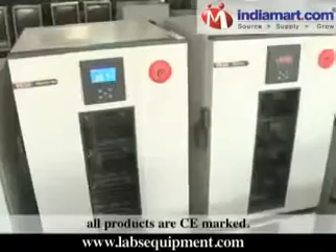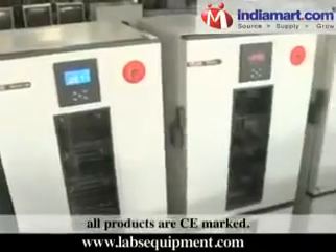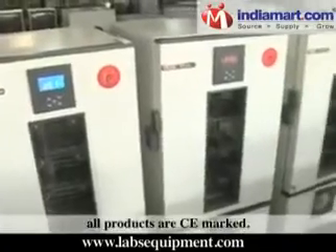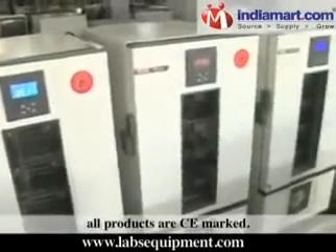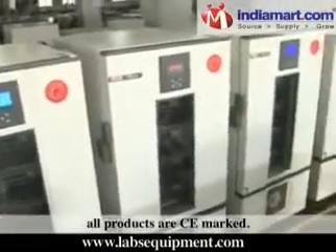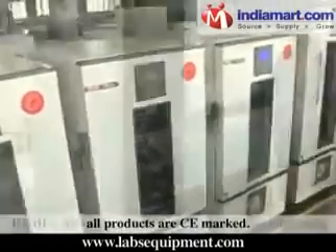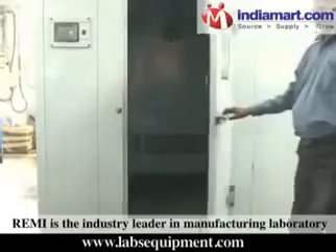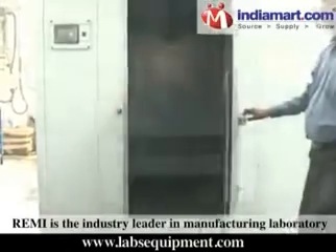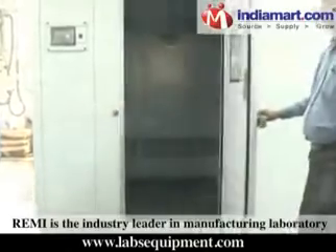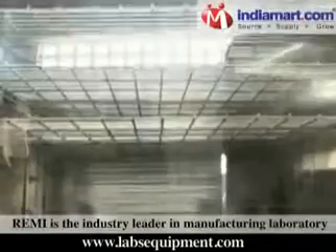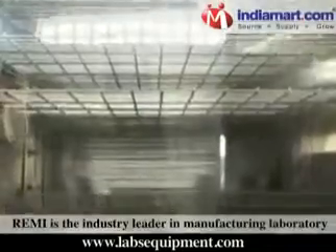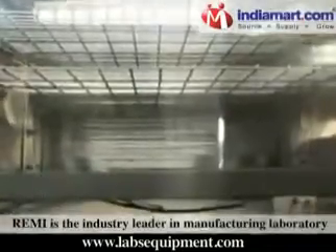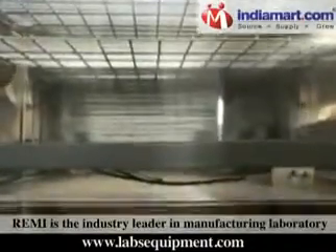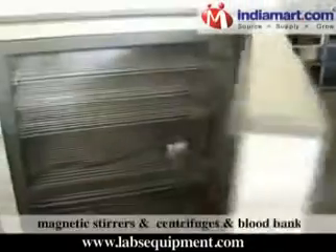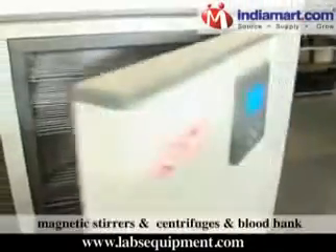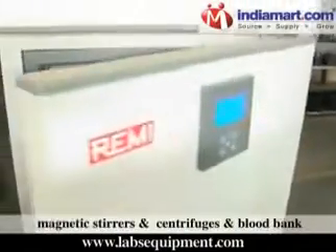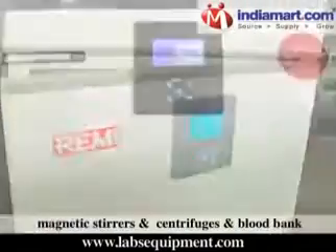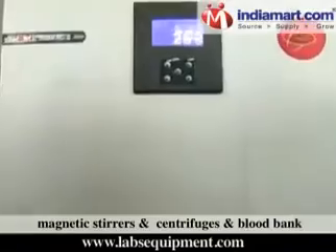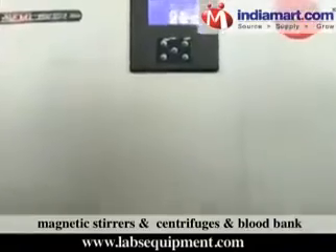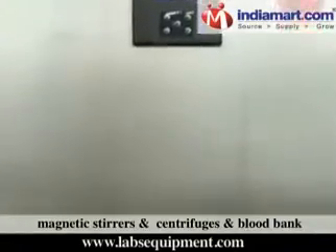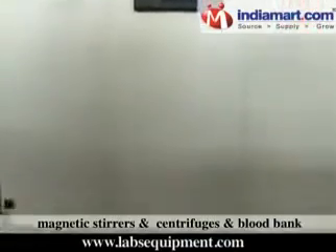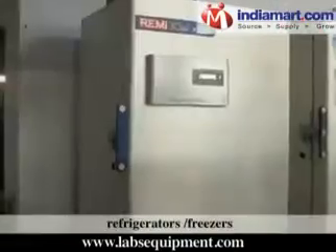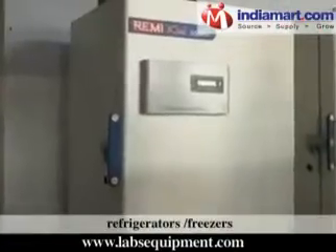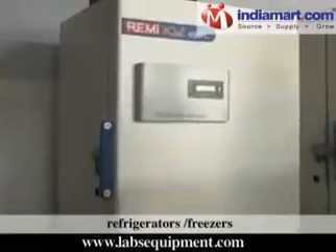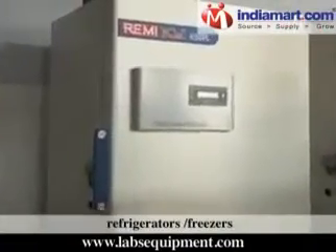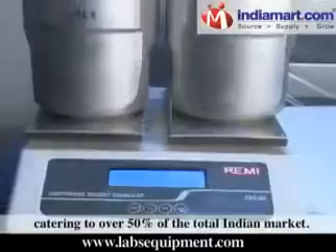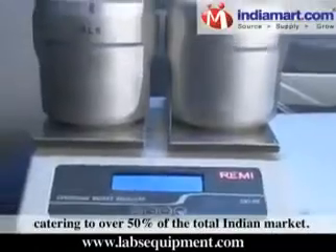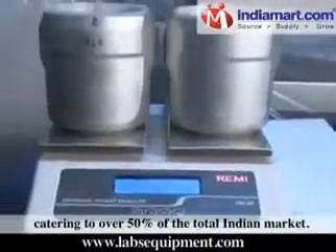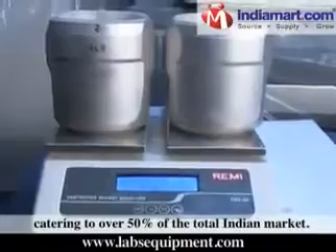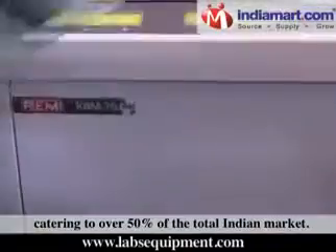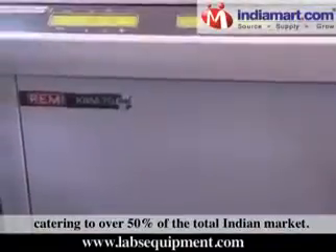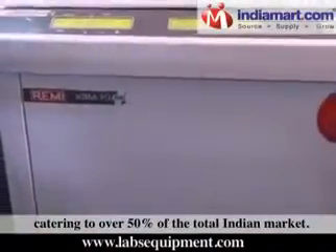All products are CE marked. Remy is the industry leader in manufacturing laboratory magnetic stirrers, centrifuges, and blood bank refrigerators and freezers, catering to over 50% of the total Indian market.